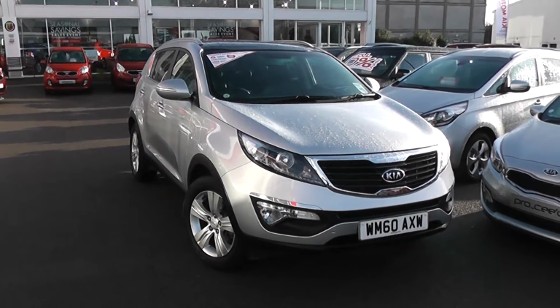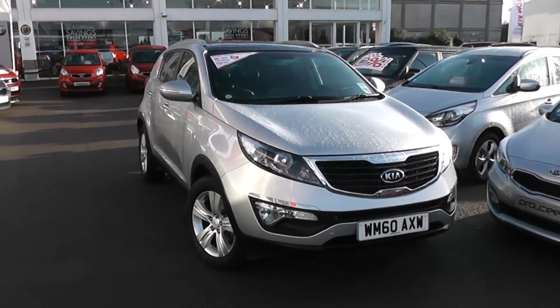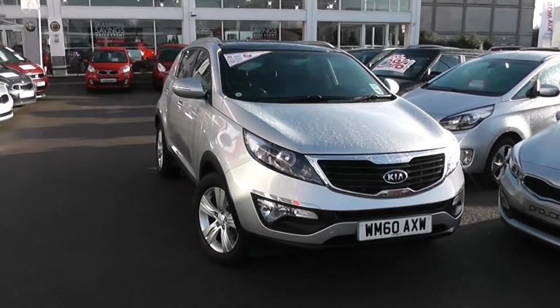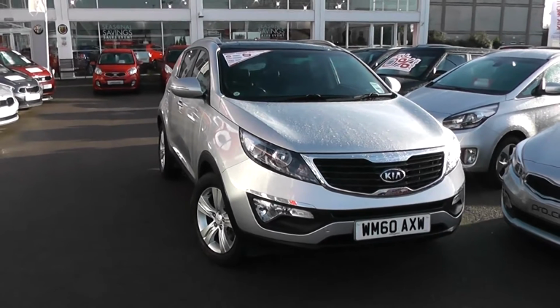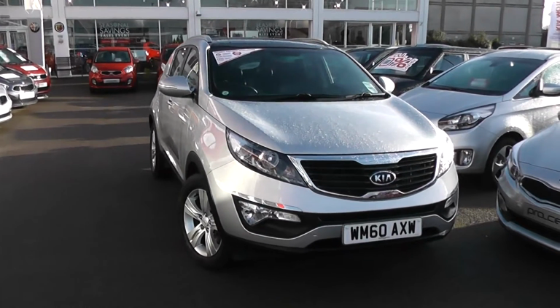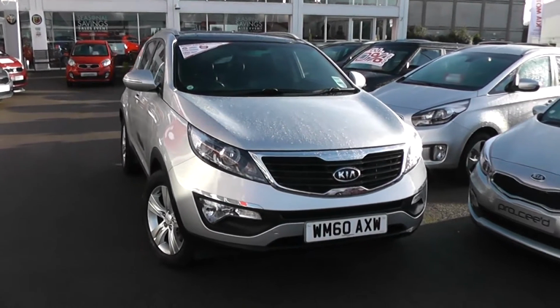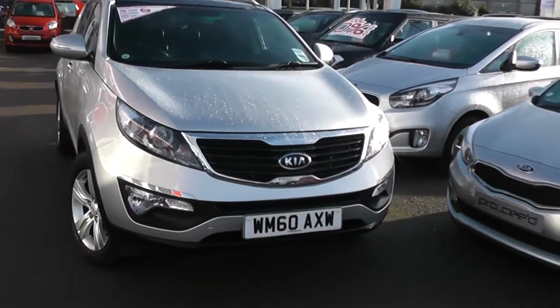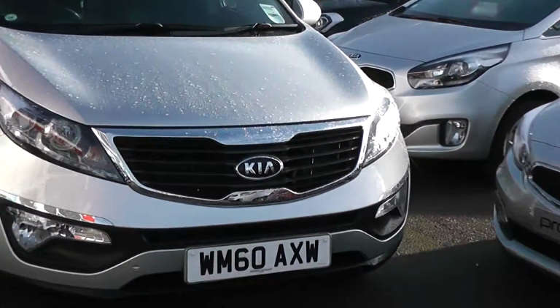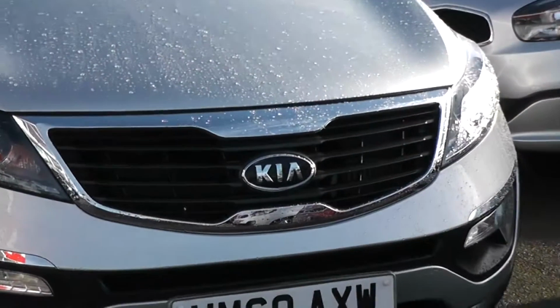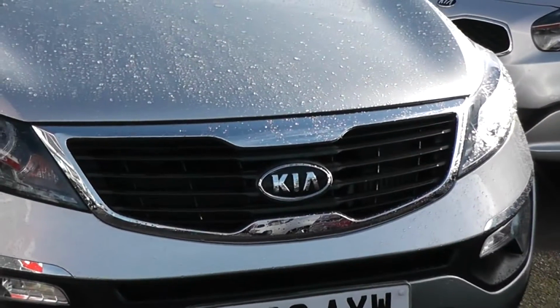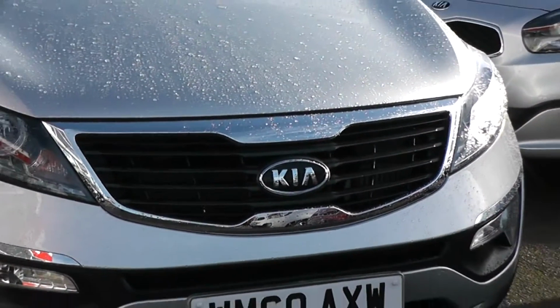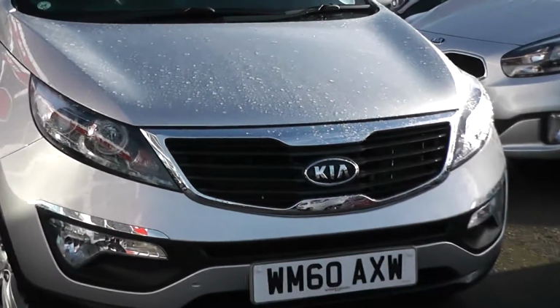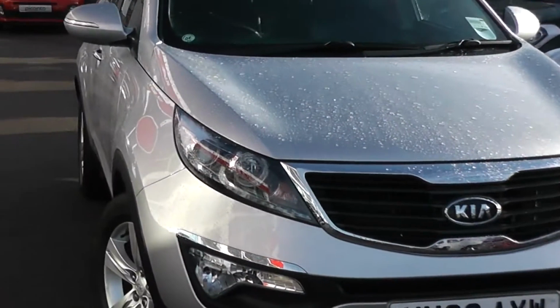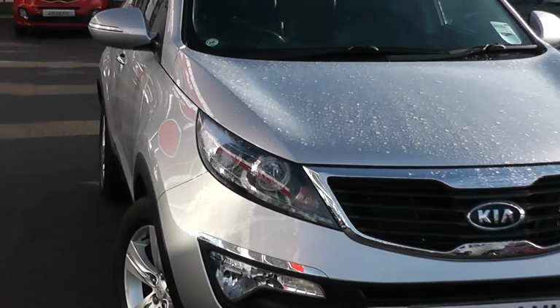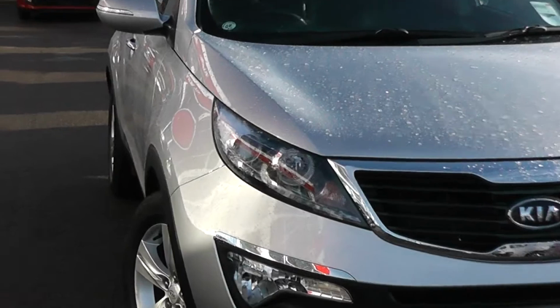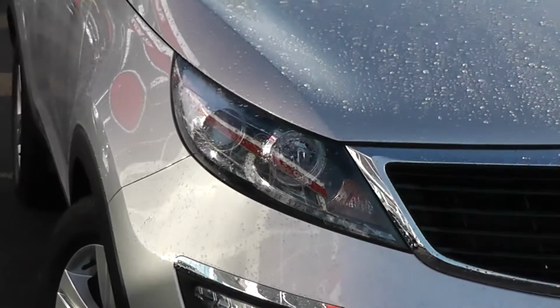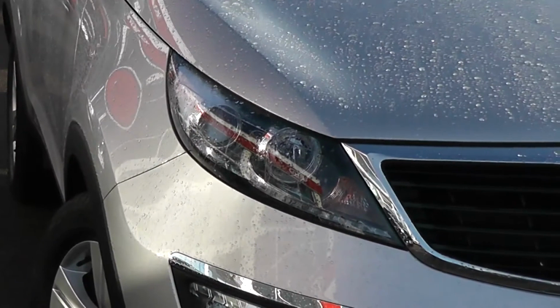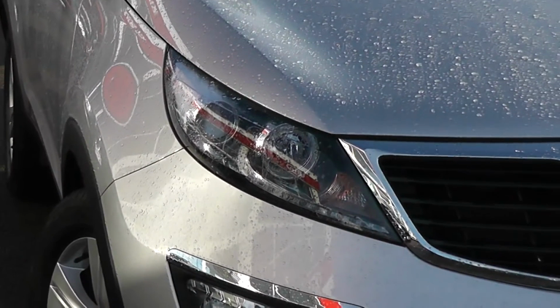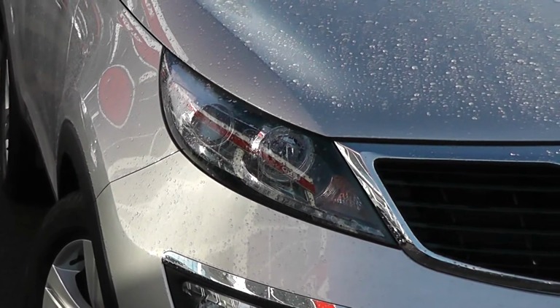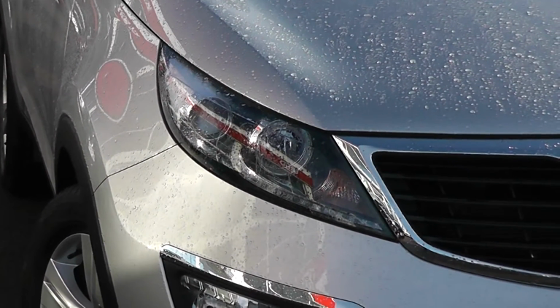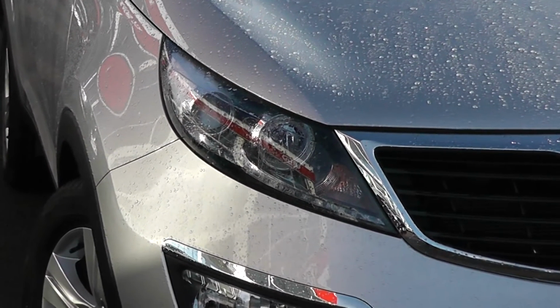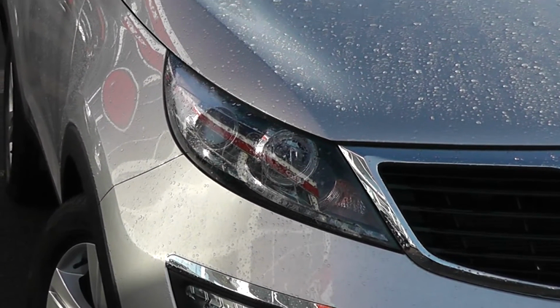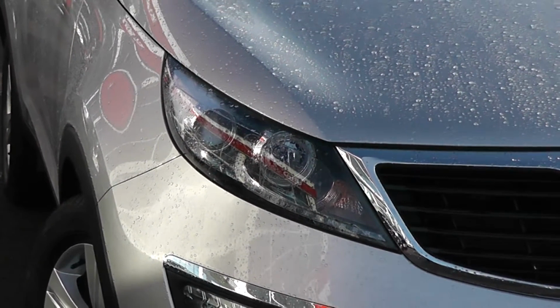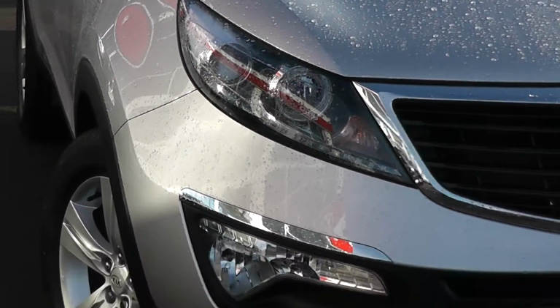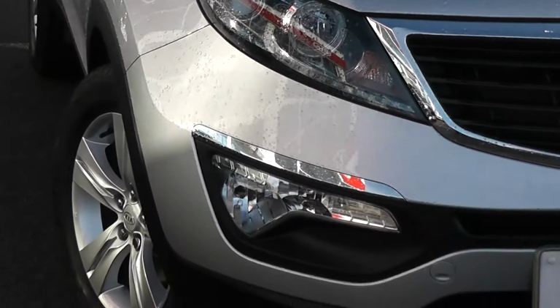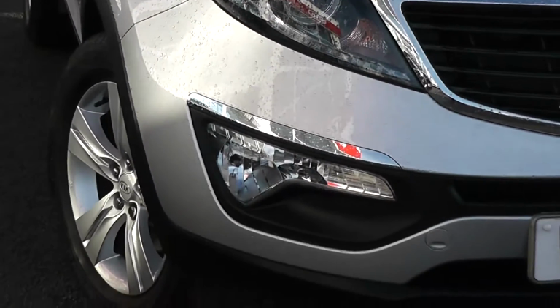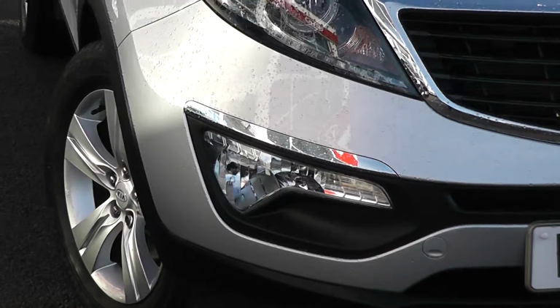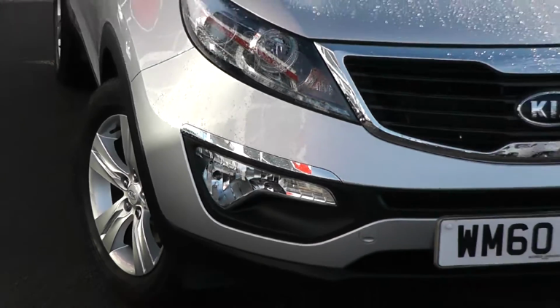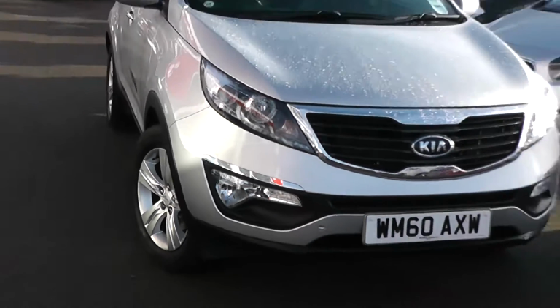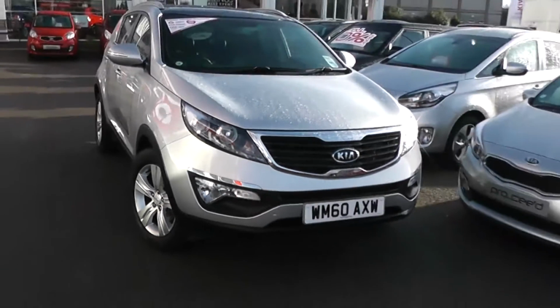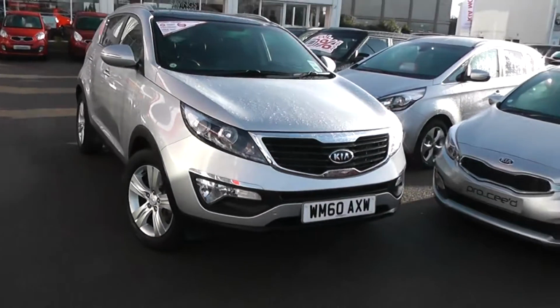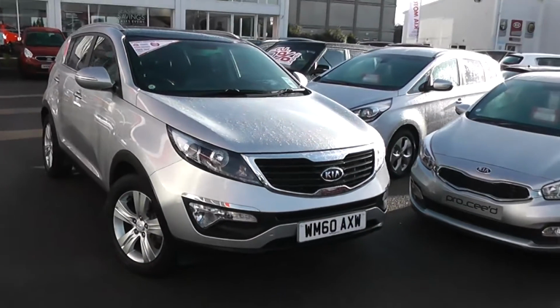Some of the outside features, as you can see, are colour-coded bumpers. It's got chrome surrounding around the black front grille. There's LED daytime running lights, projection headlights, and also cornering lights on this vehicle. At the bottom, there are large front fog lights too. It's in great condition.